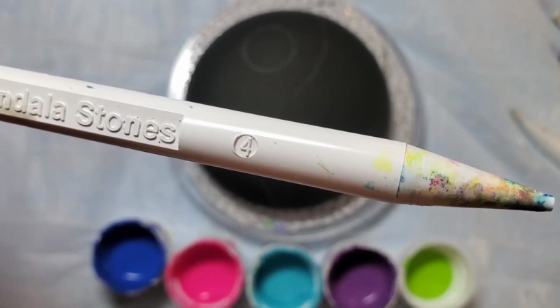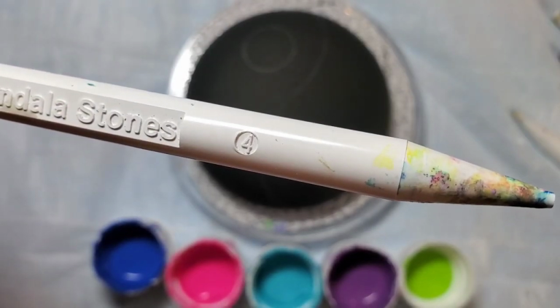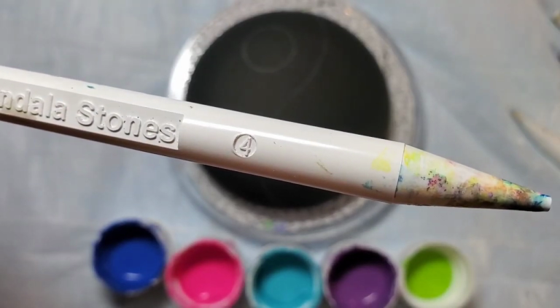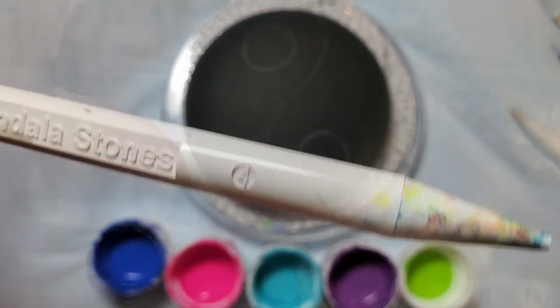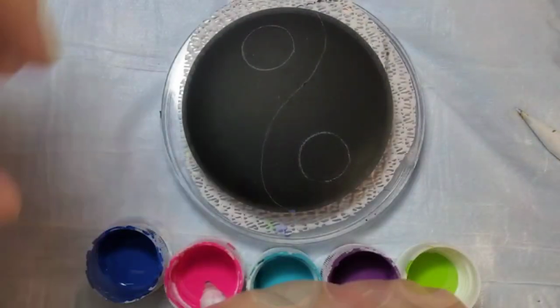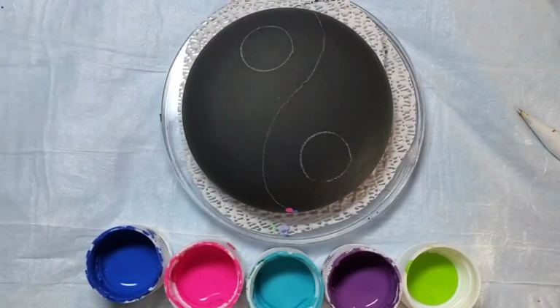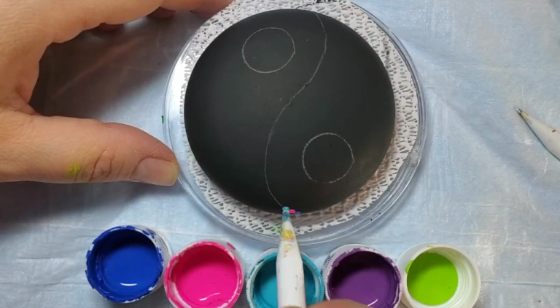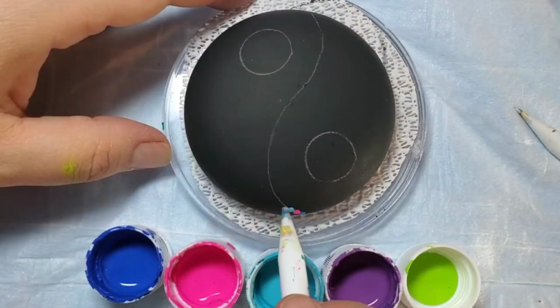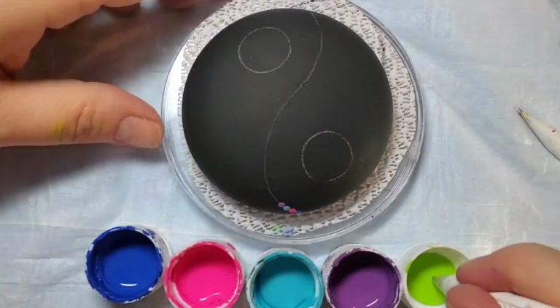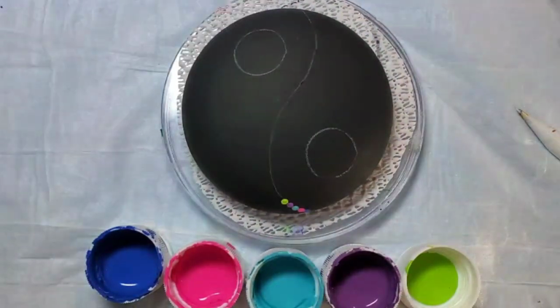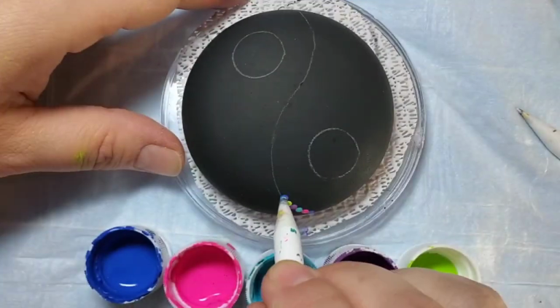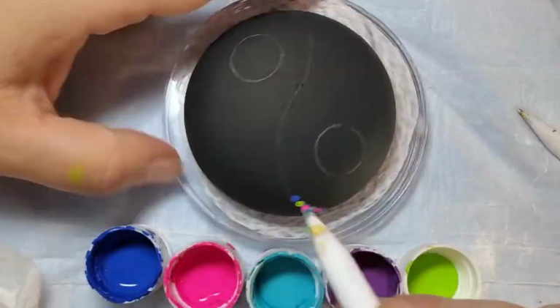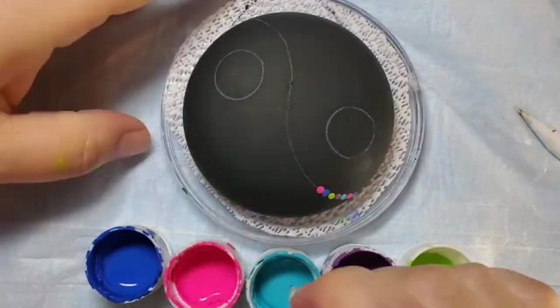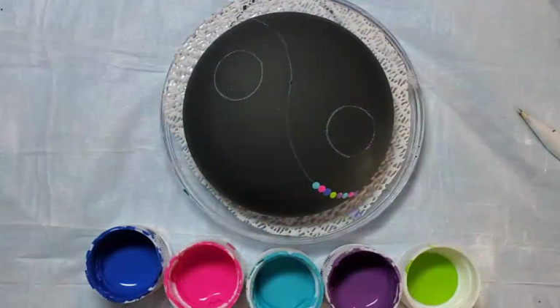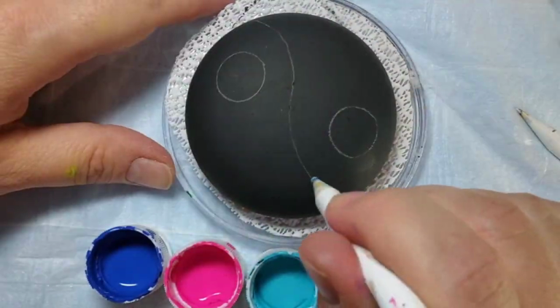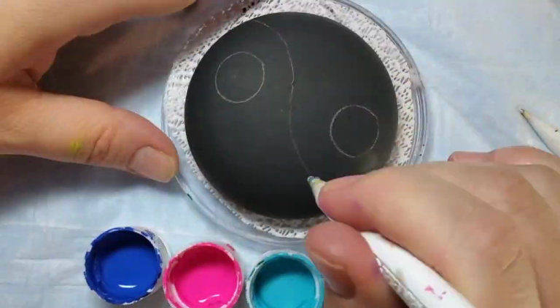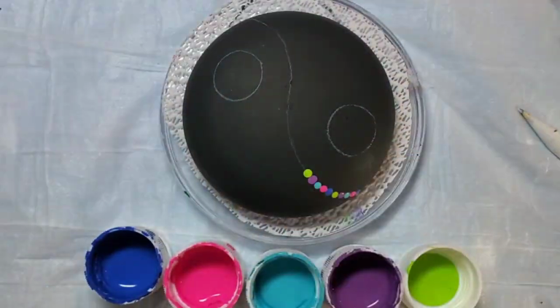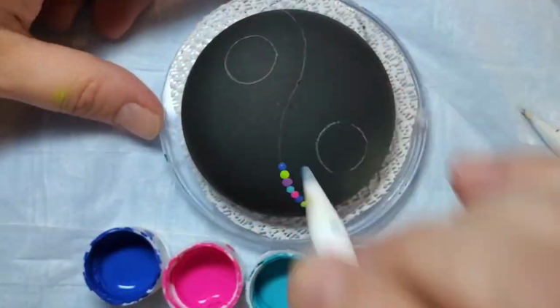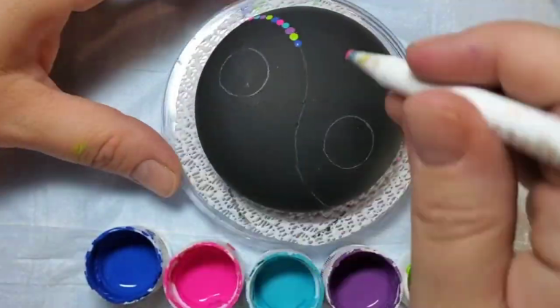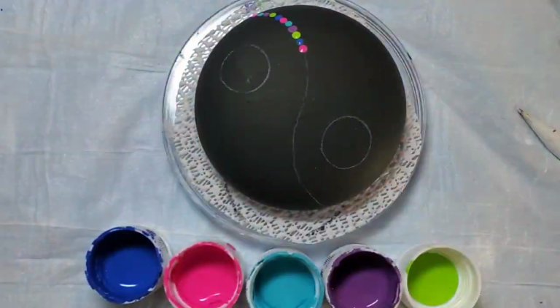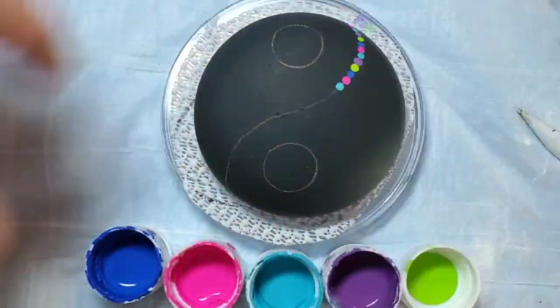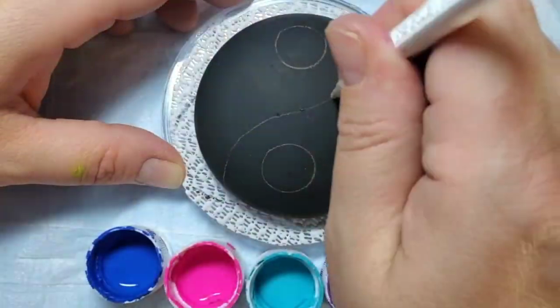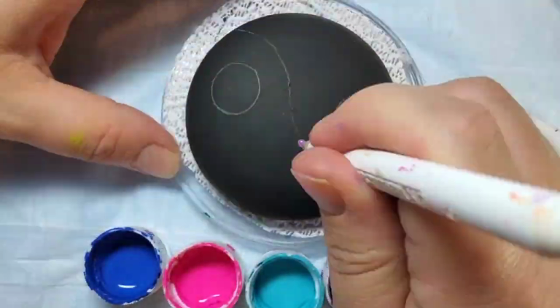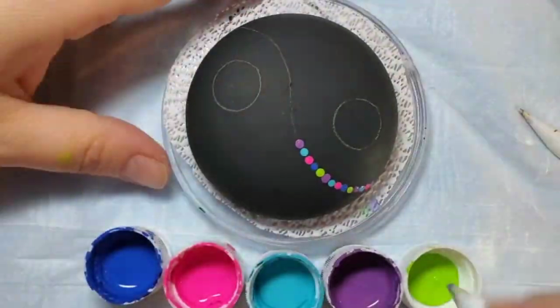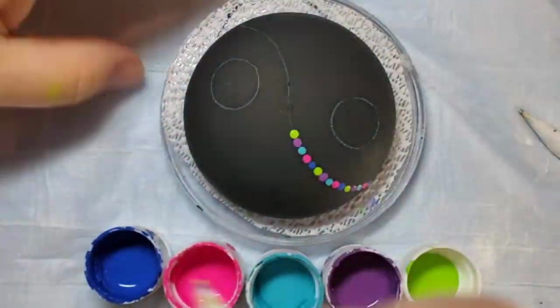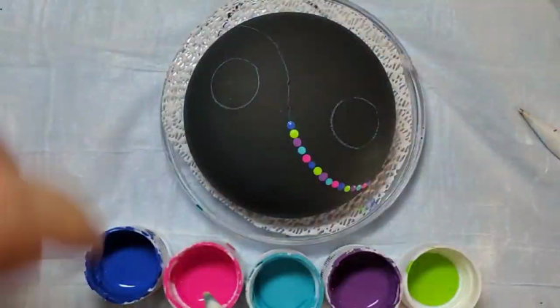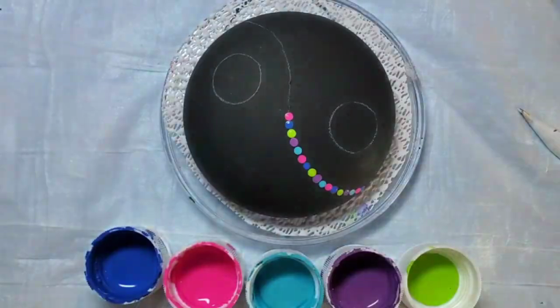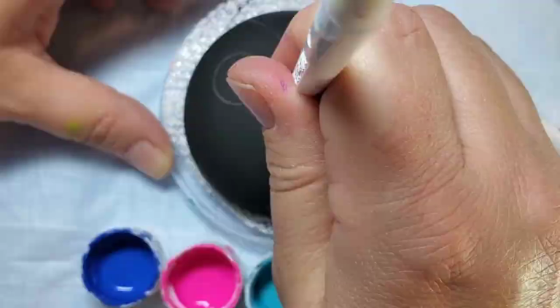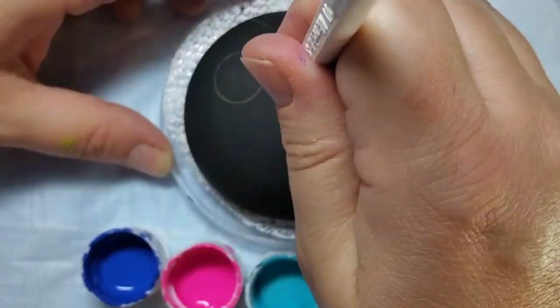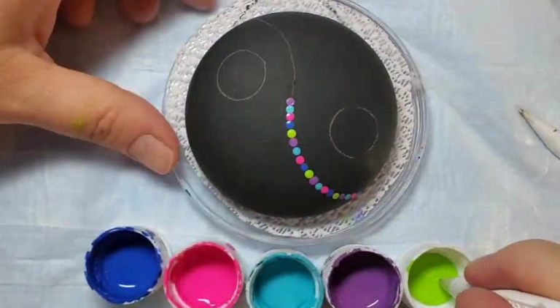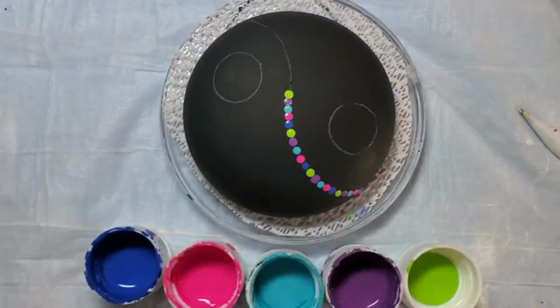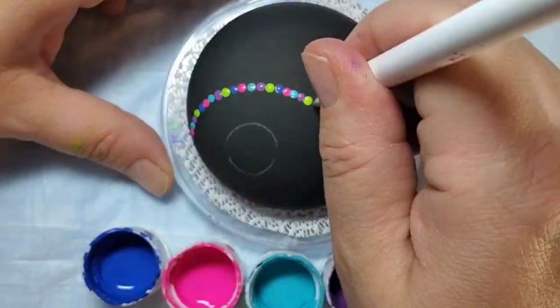I'm going to start with my number four size dotting tools and then alternate the colors to fill in the border around both of our circles and then that center S line.